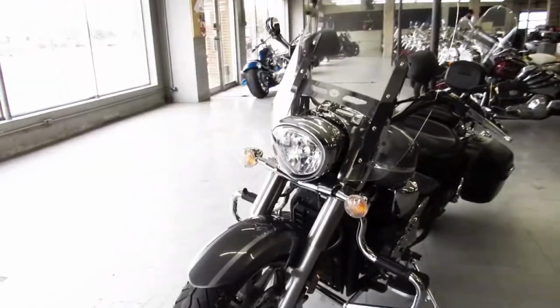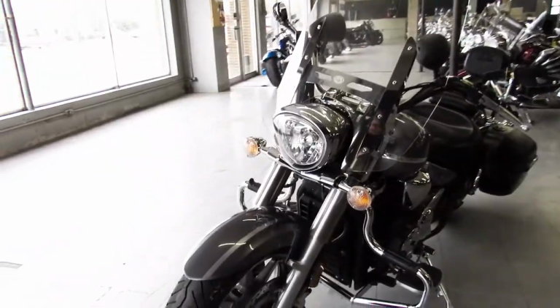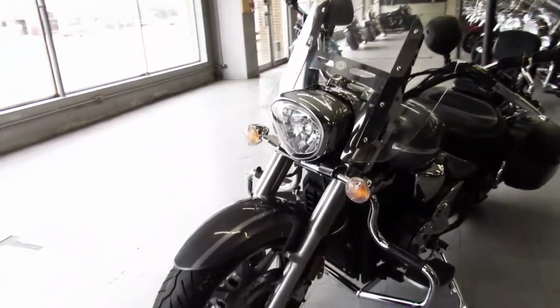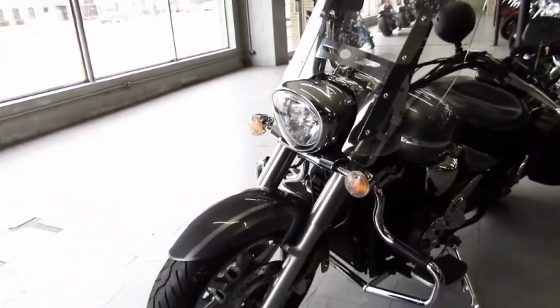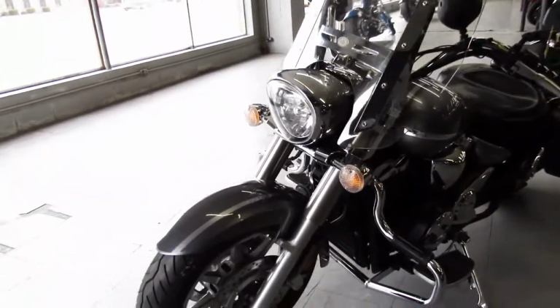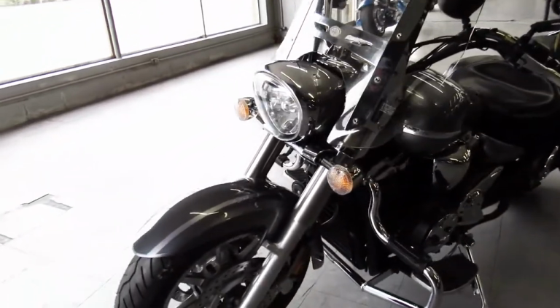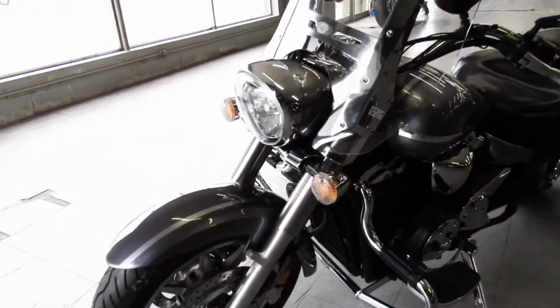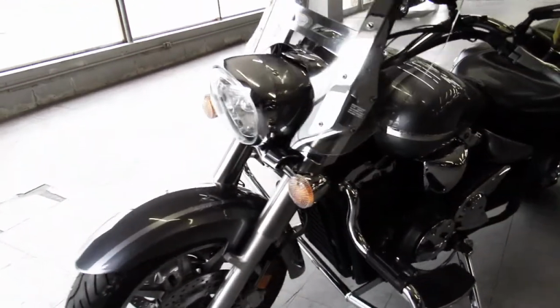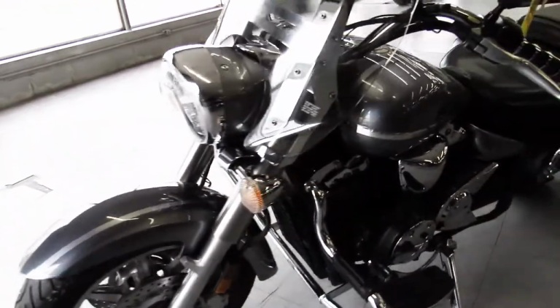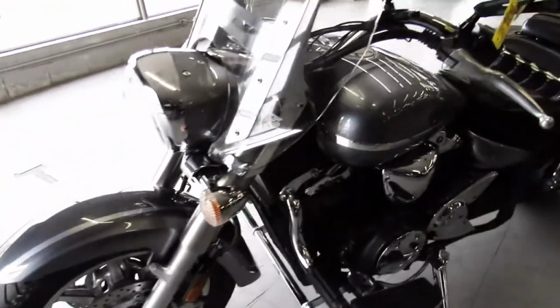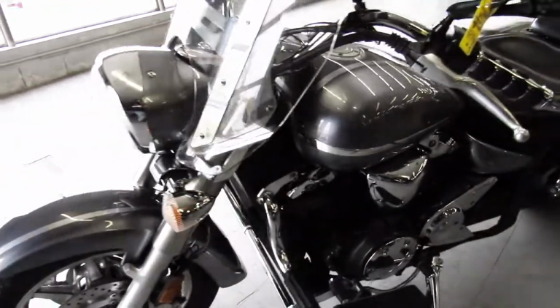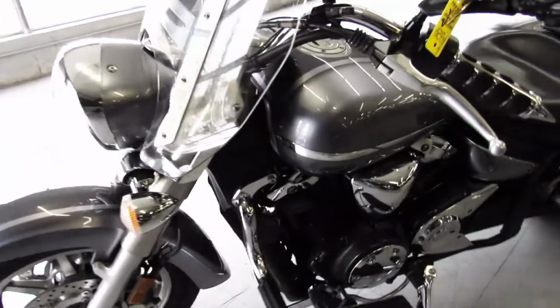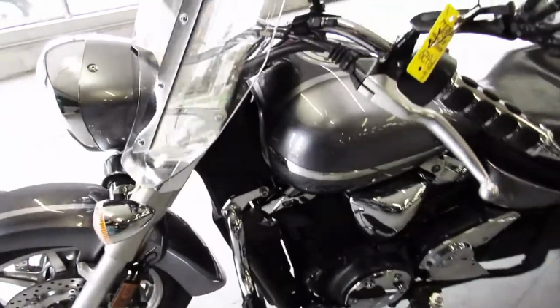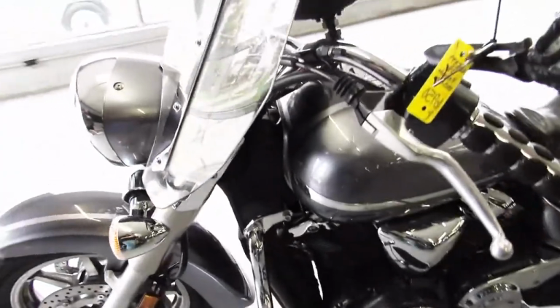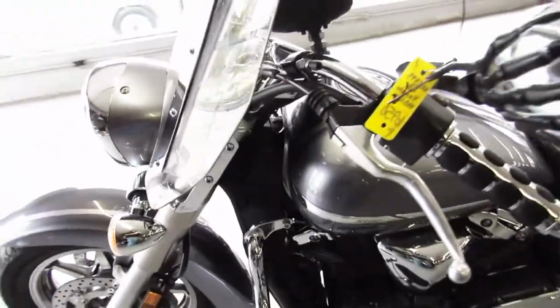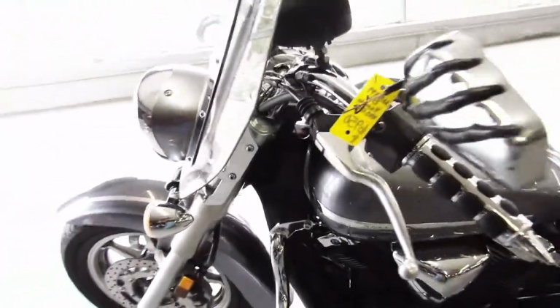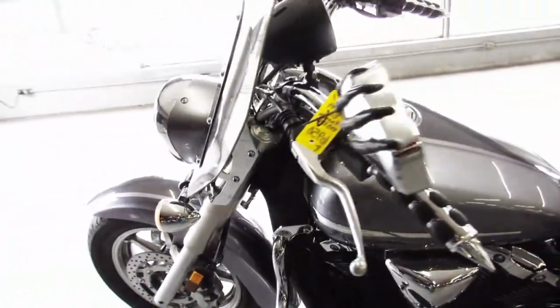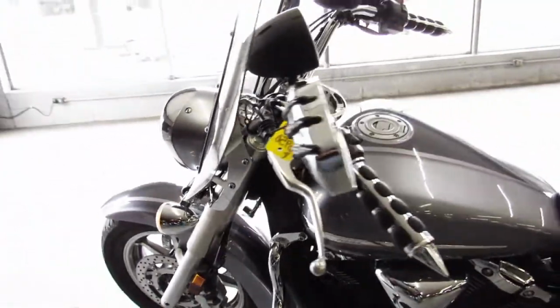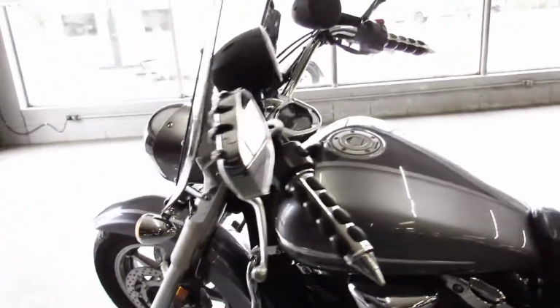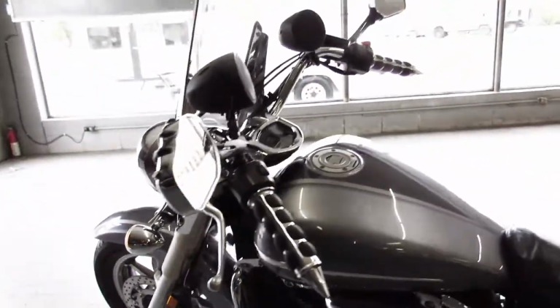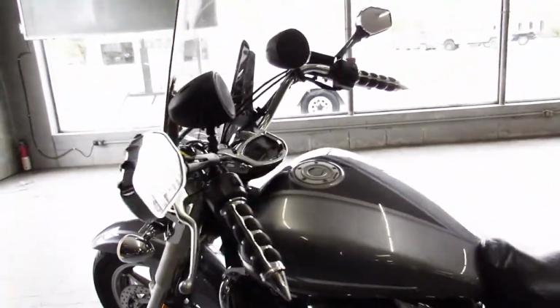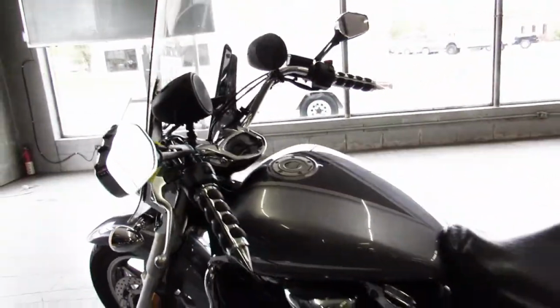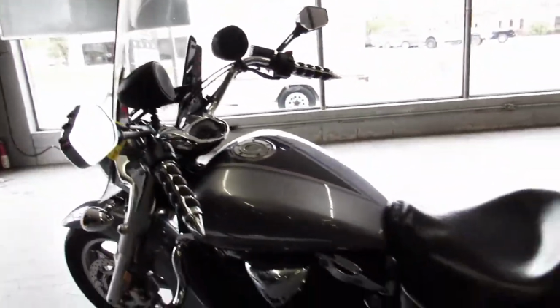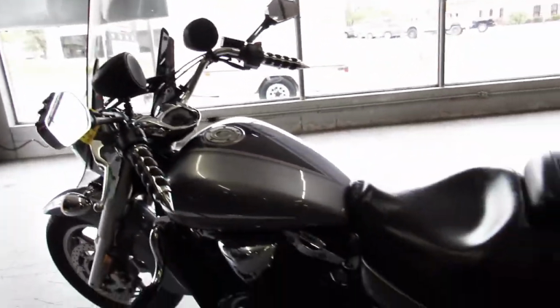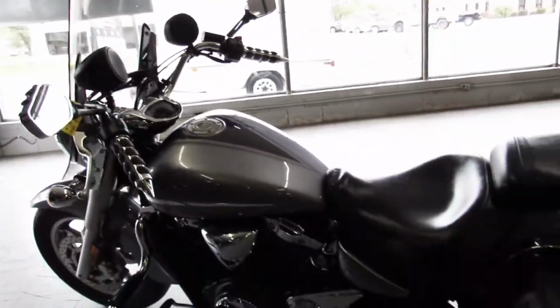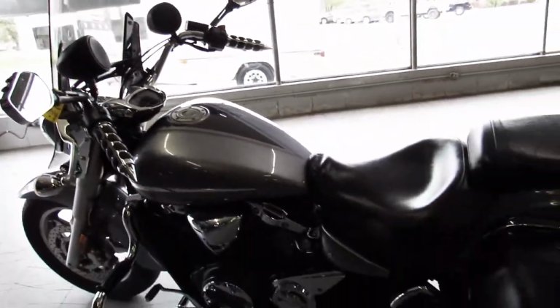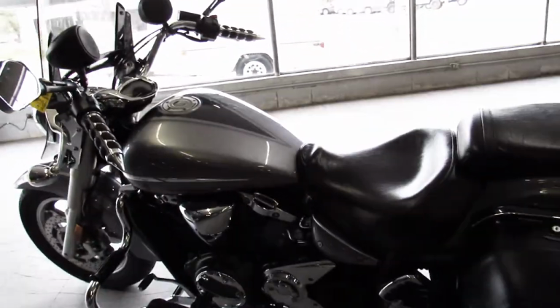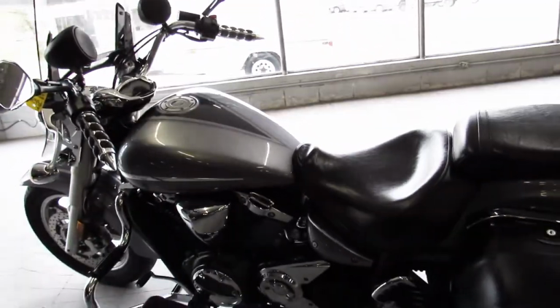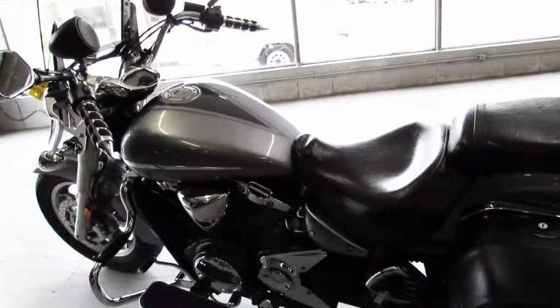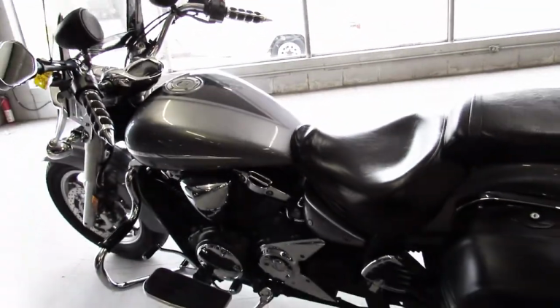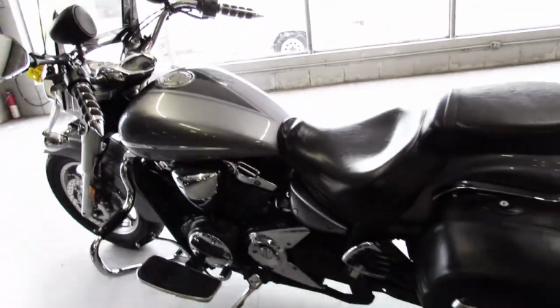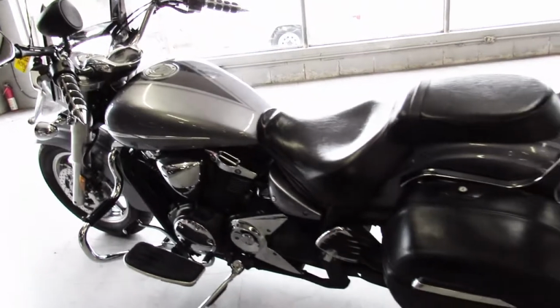Look at all the extras you get with it: you get the windshield, backrest, locking saddlebags, engine guards, floorboards, and Reinhard exhaust. It's got some tunes up on the bars.